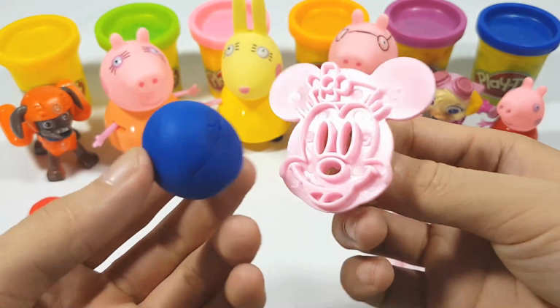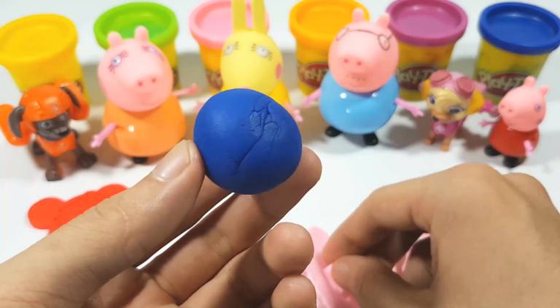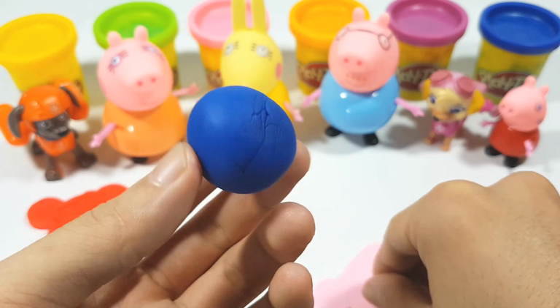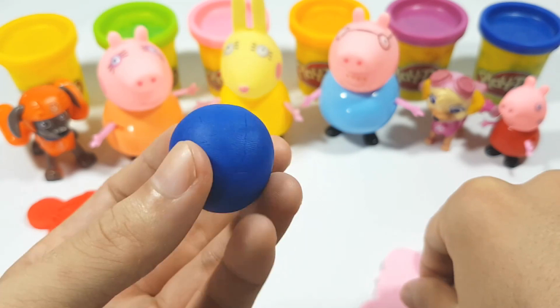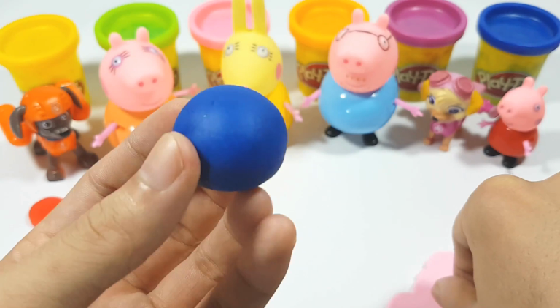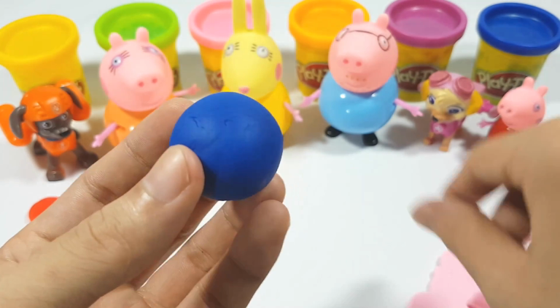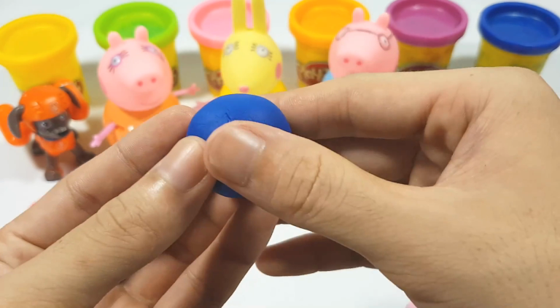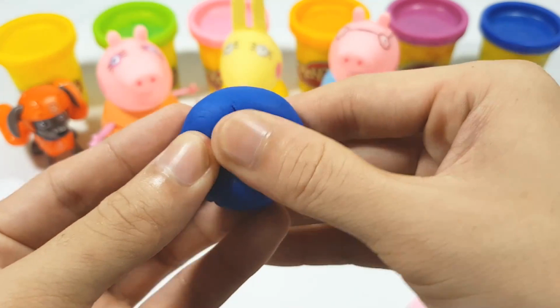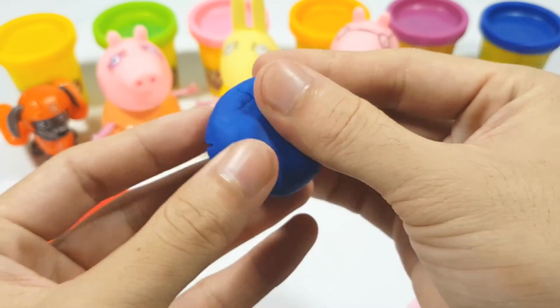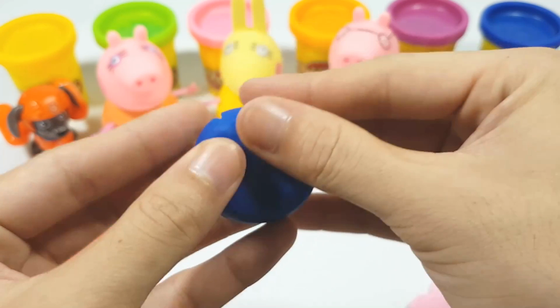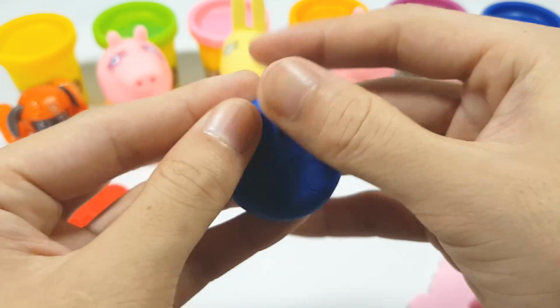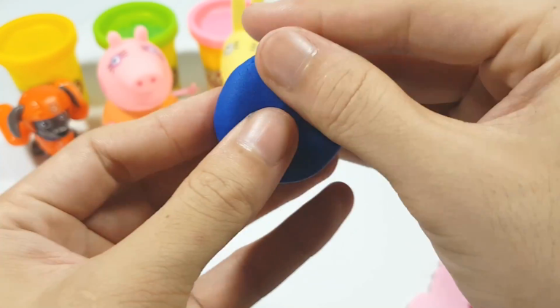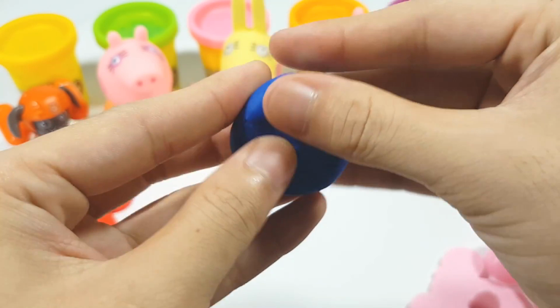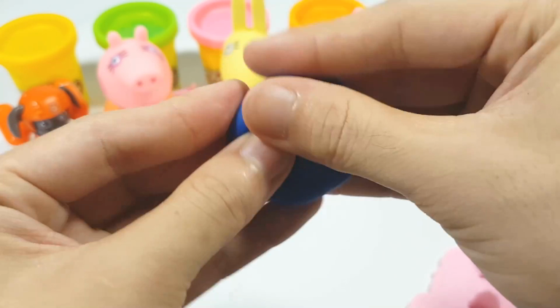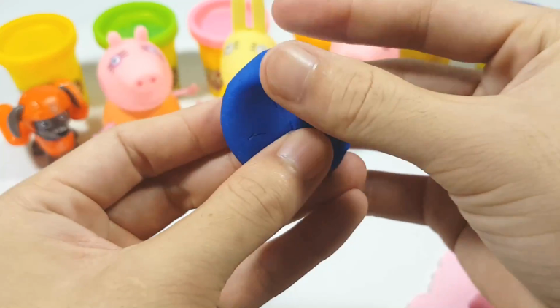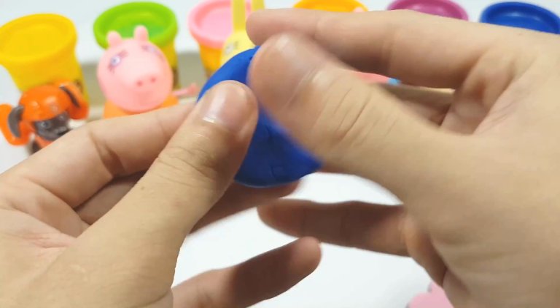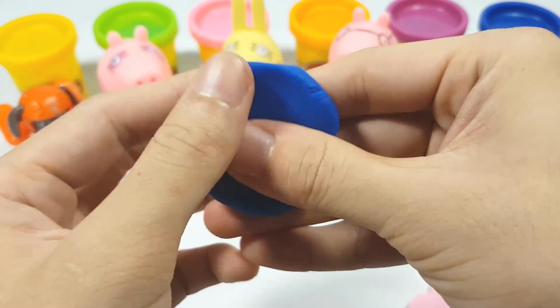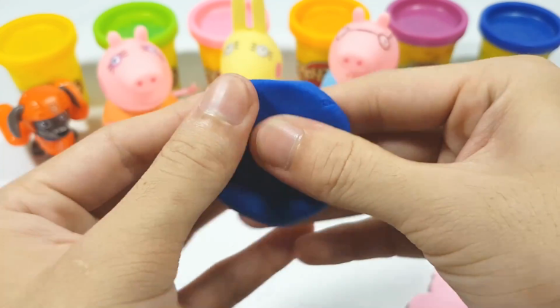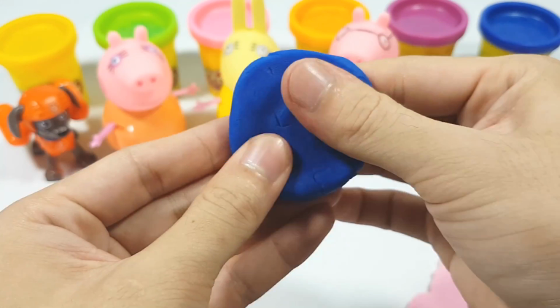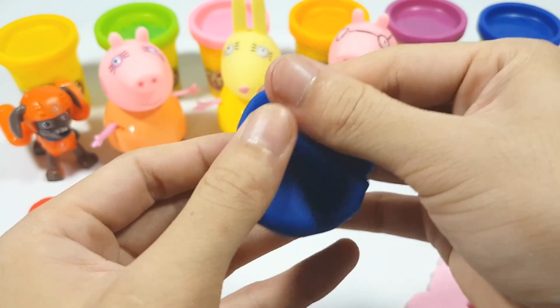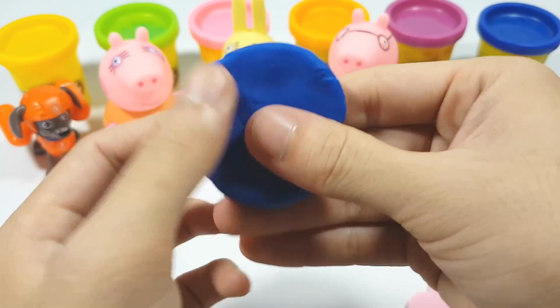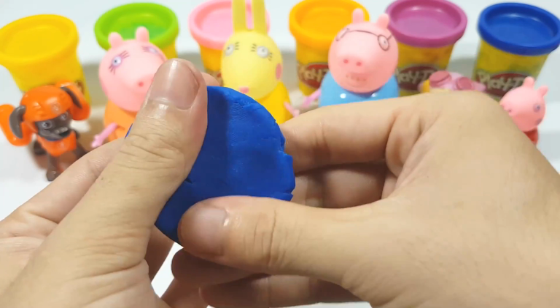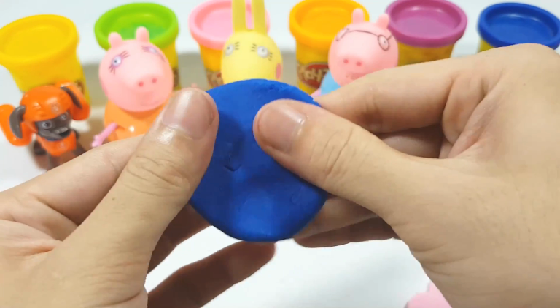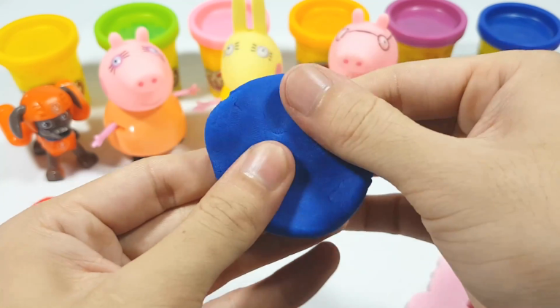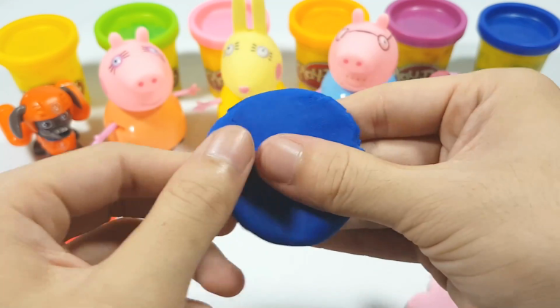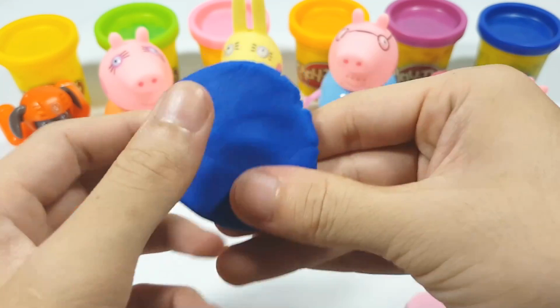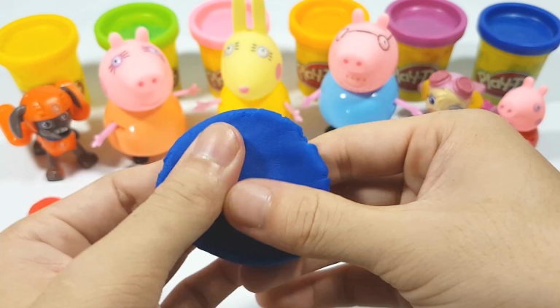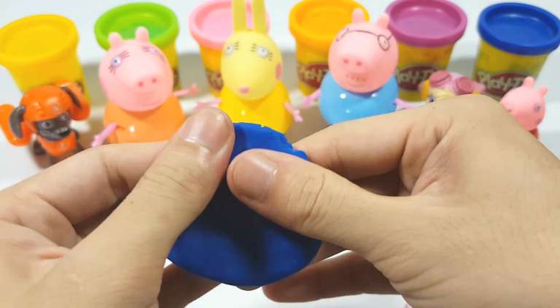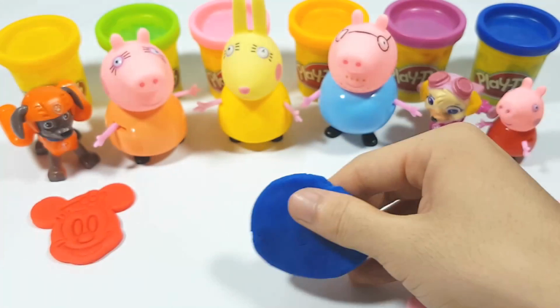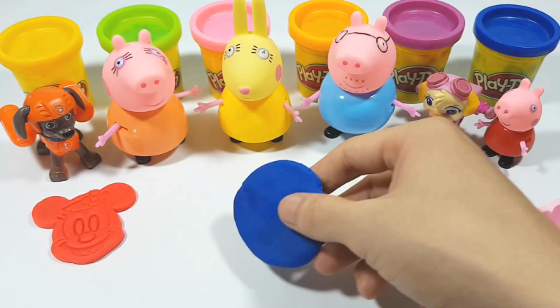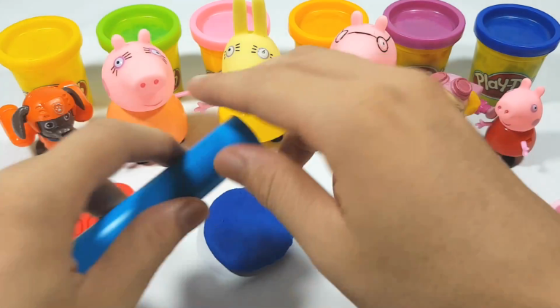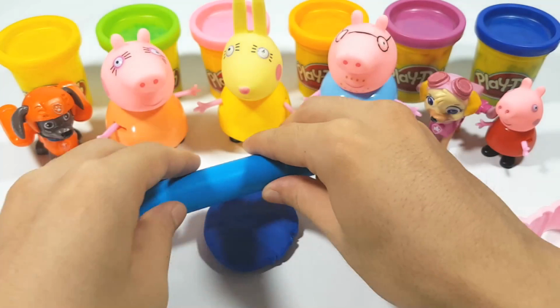Blue, blue, blue clay! Blue clay, blue clay! Oh, it's so soft!